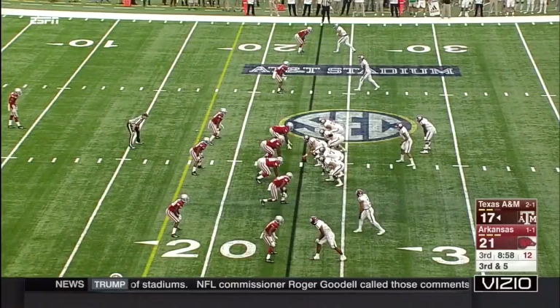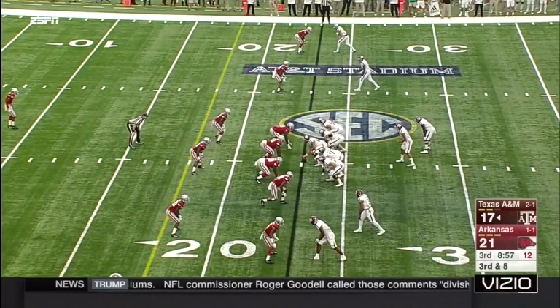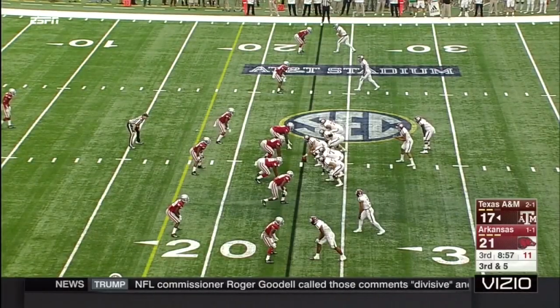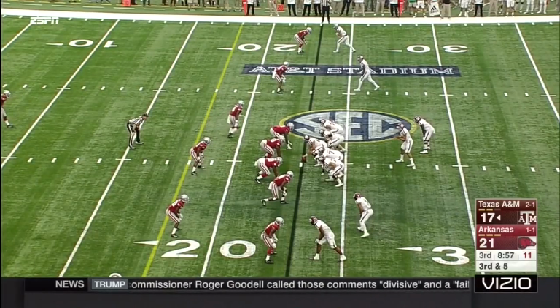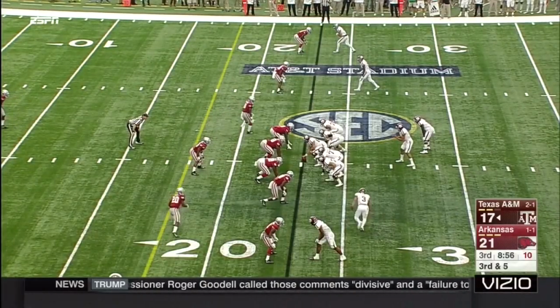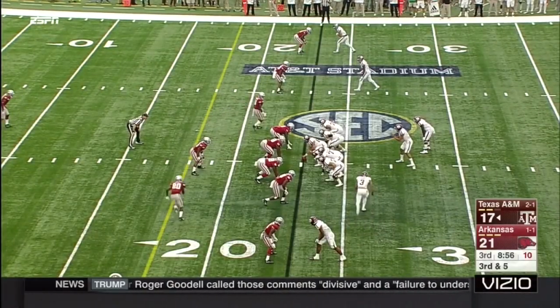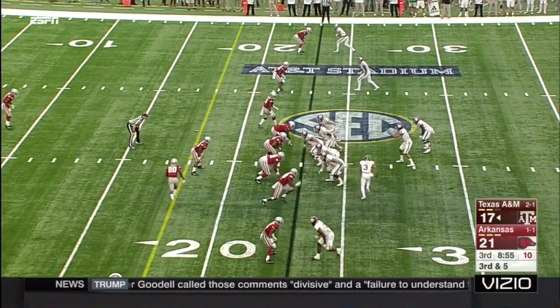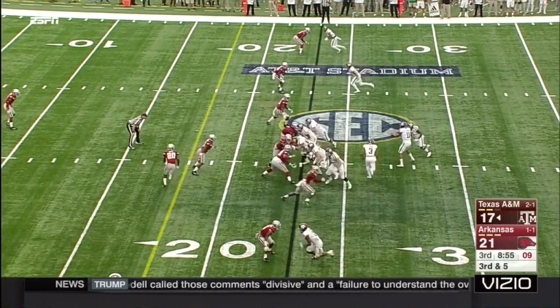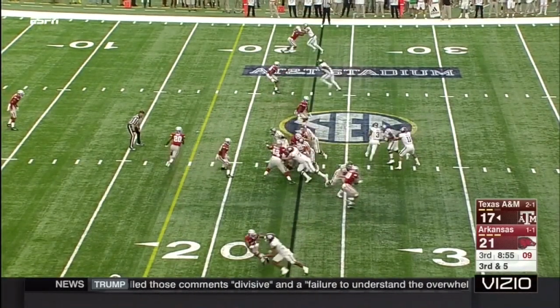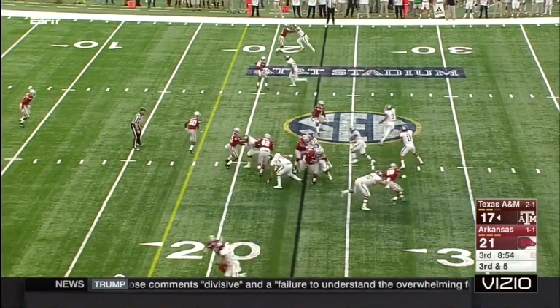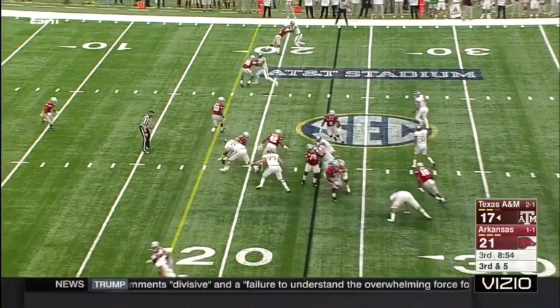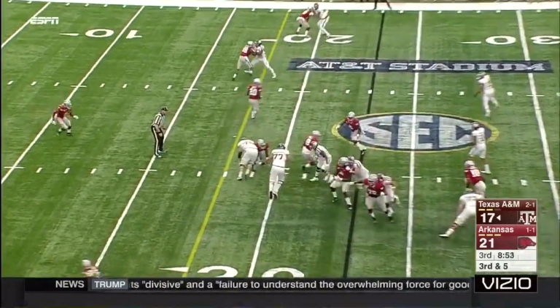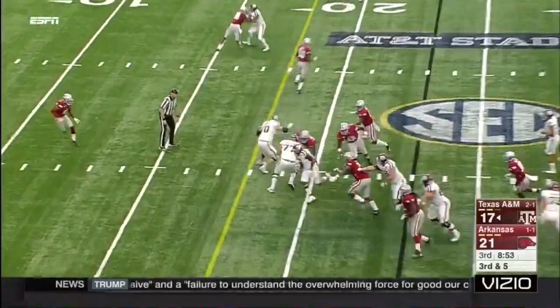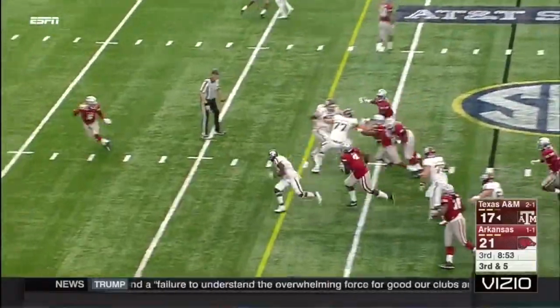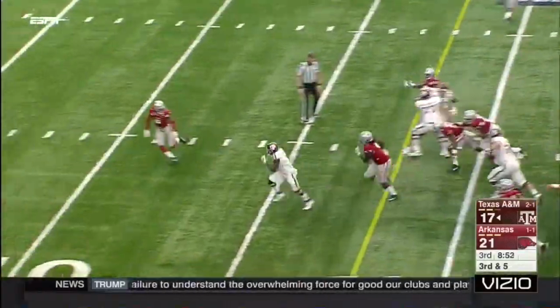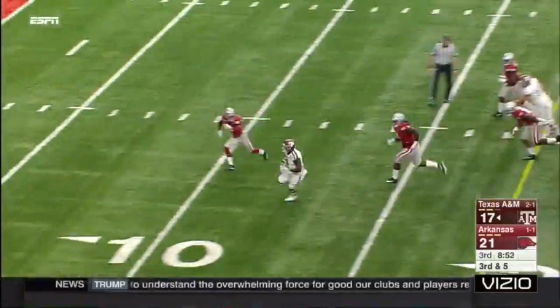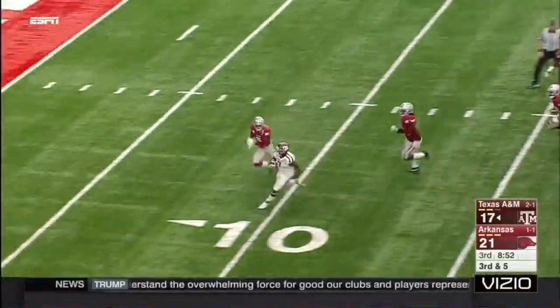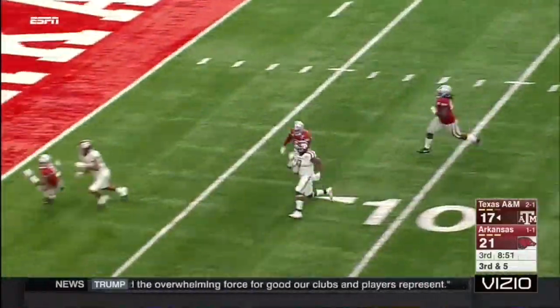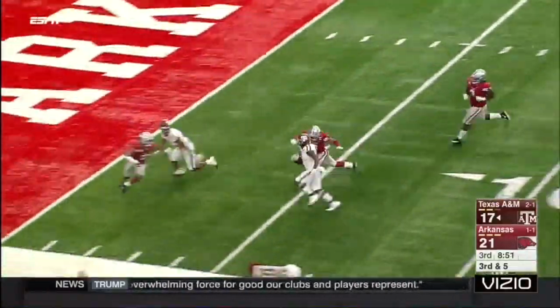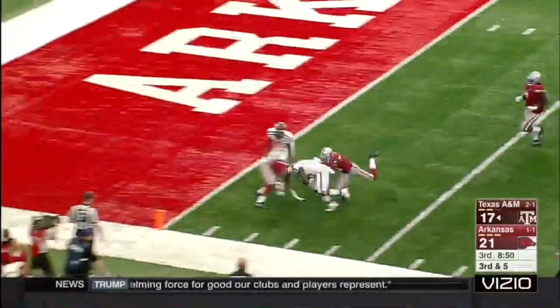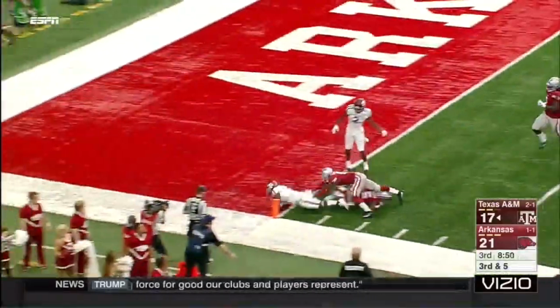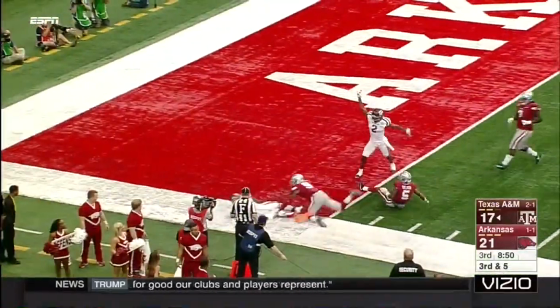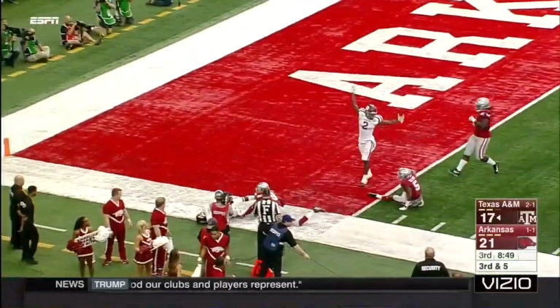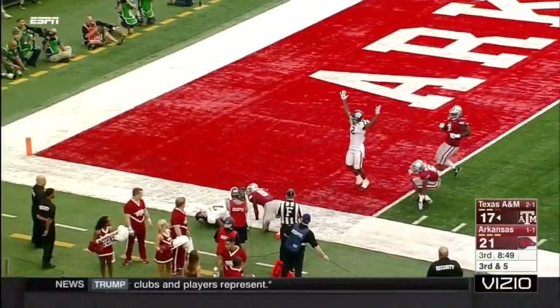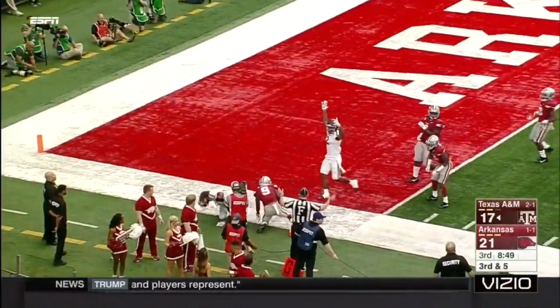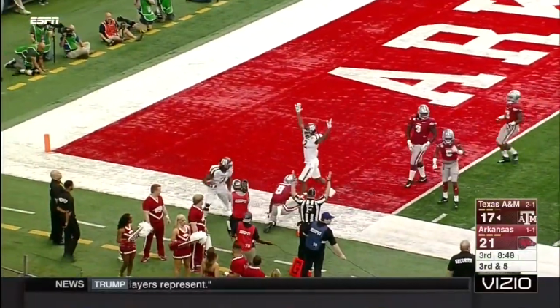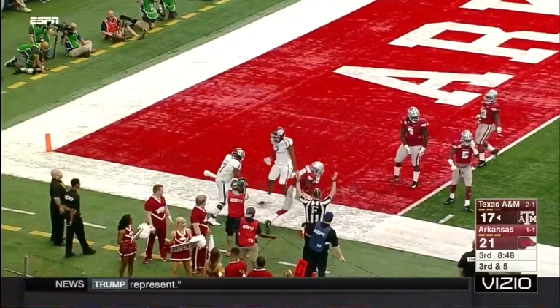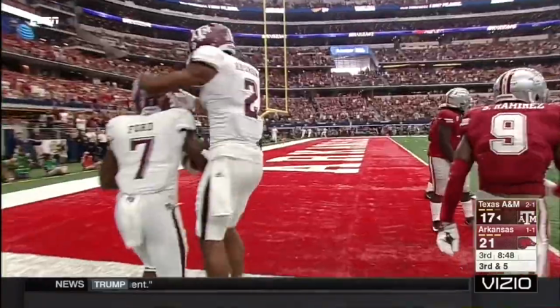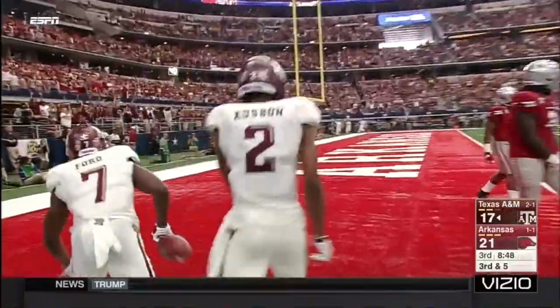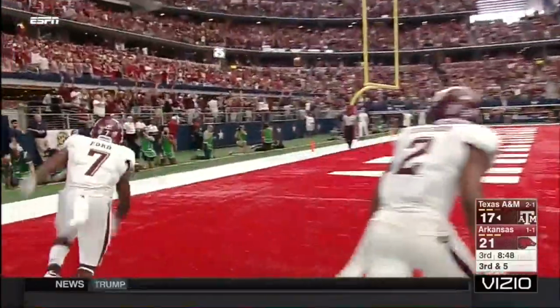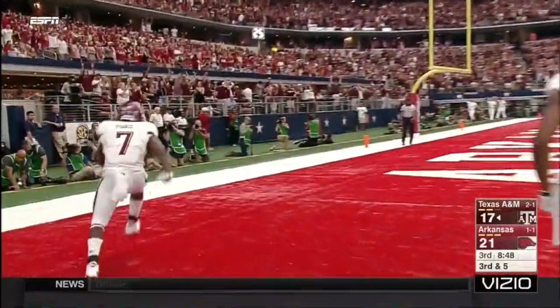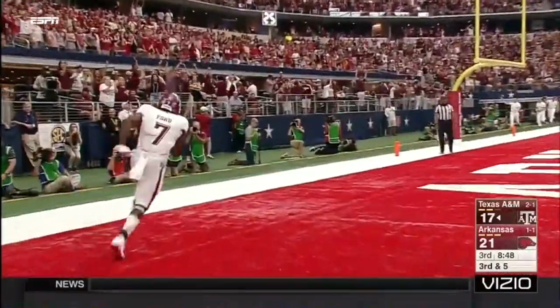Inside the 25-yard line, getting stood up is another true freshman Rashad Paul — down to about the 23-yard line, so third down and five it is. Right up the gut — breaking free! Keith Ford at the pylon! Is he in? Yes he is! That is an A&M touchdown!